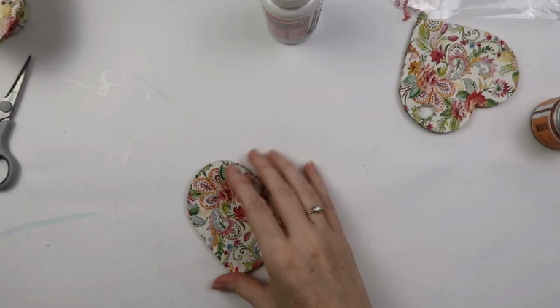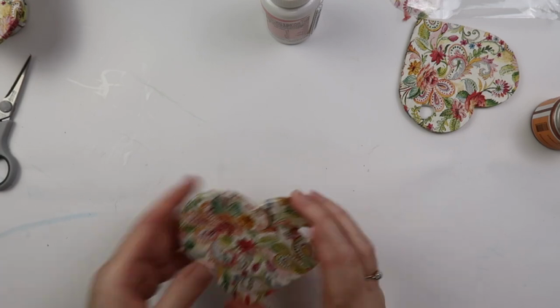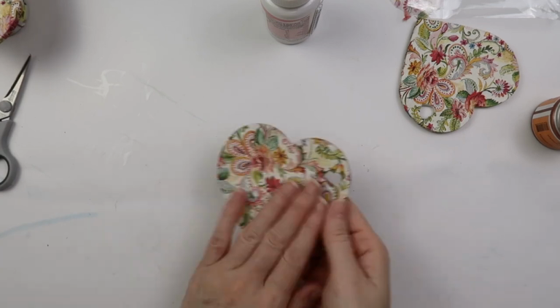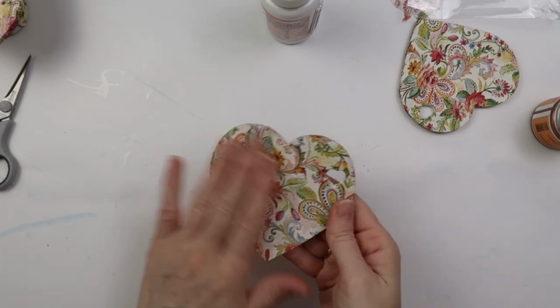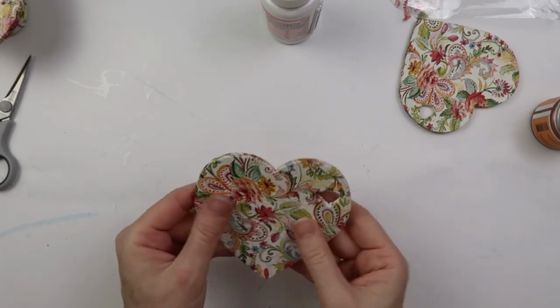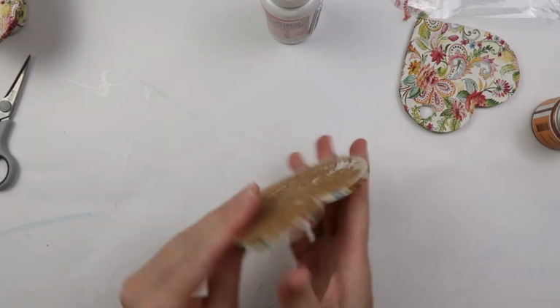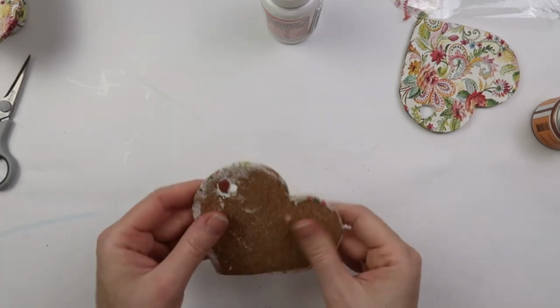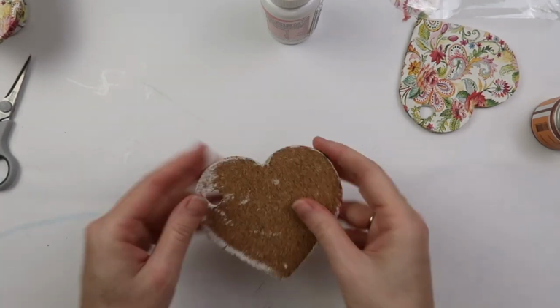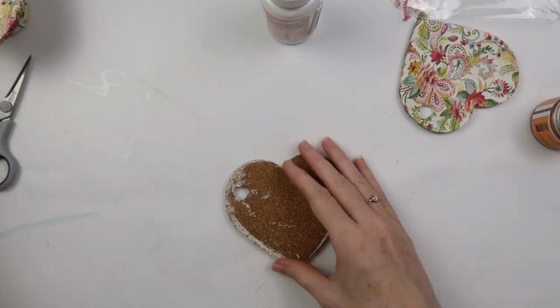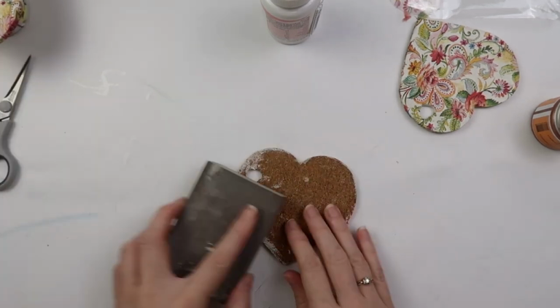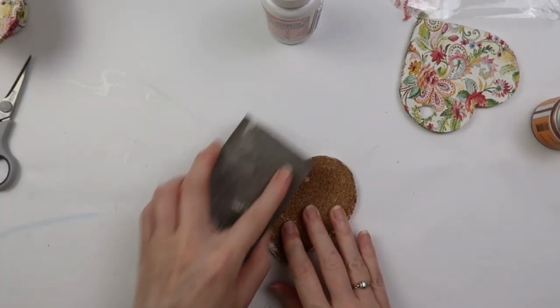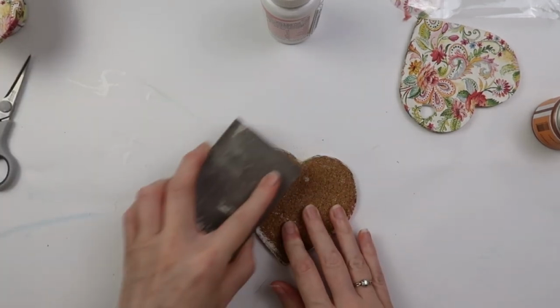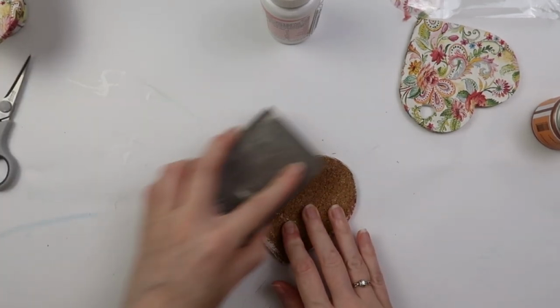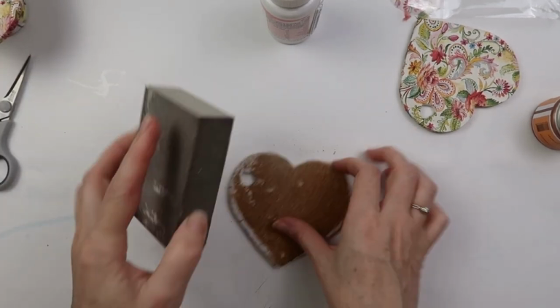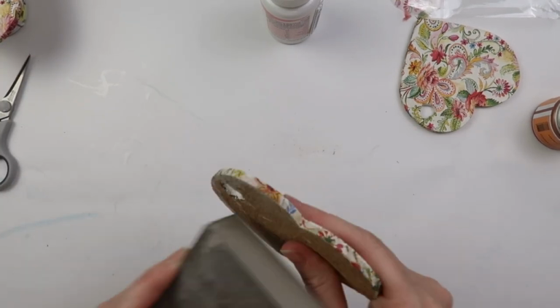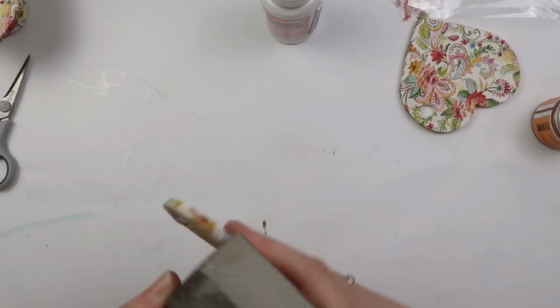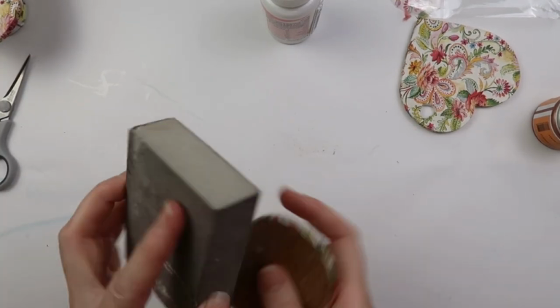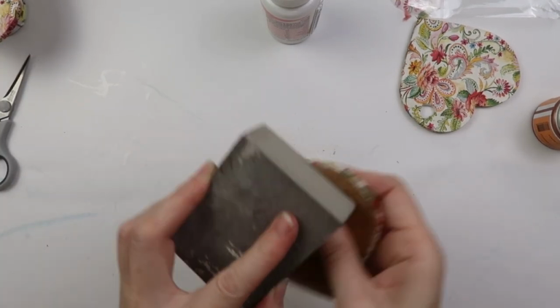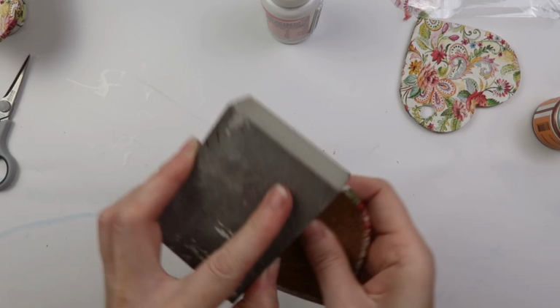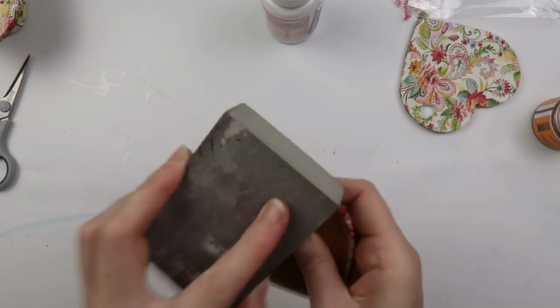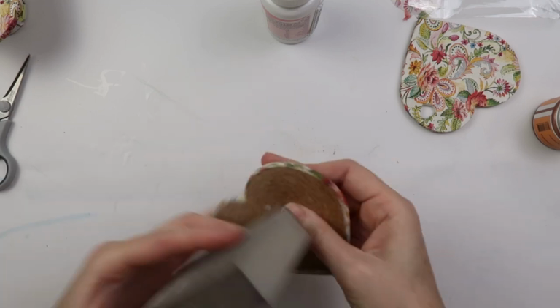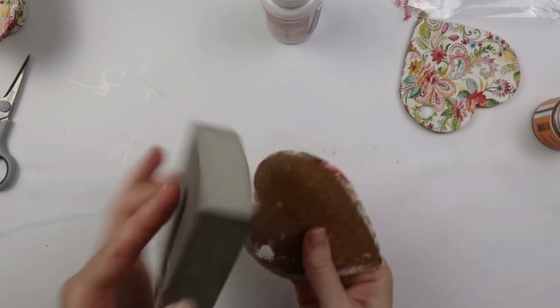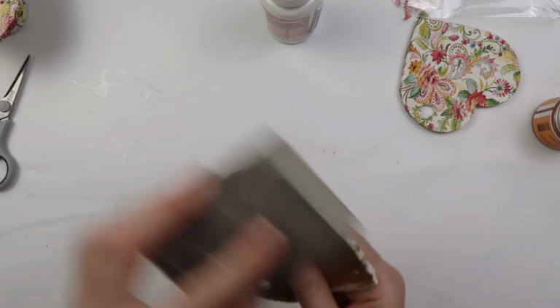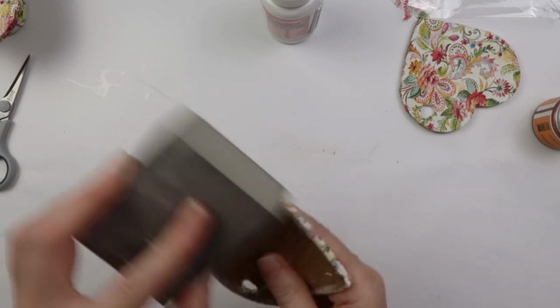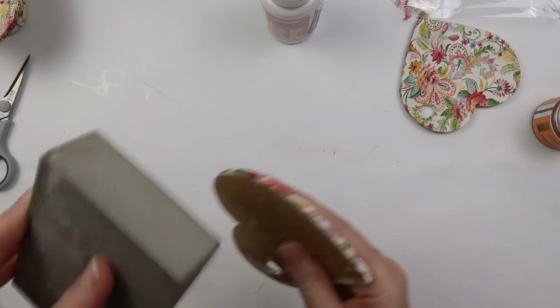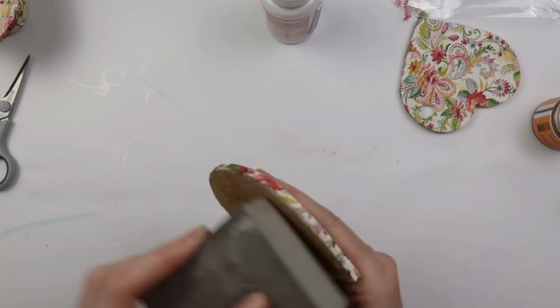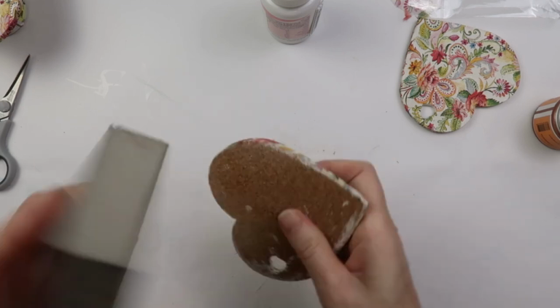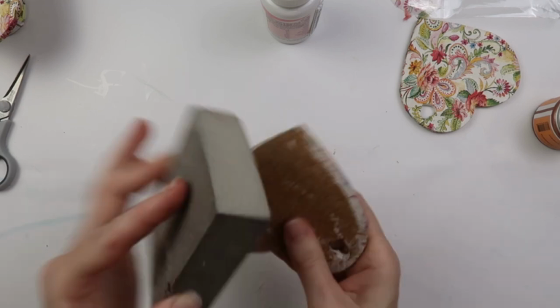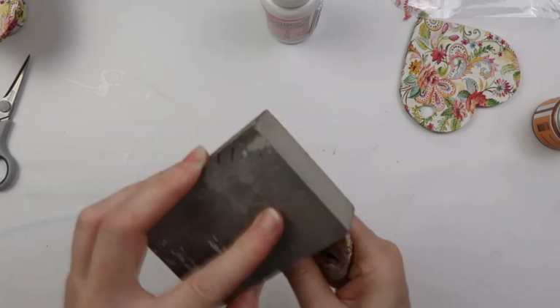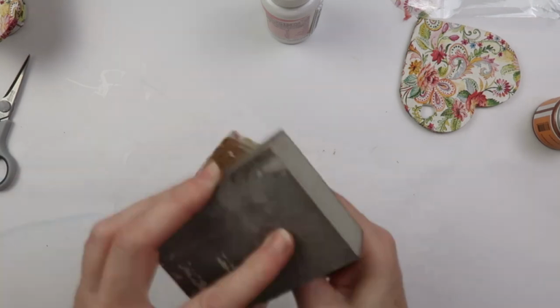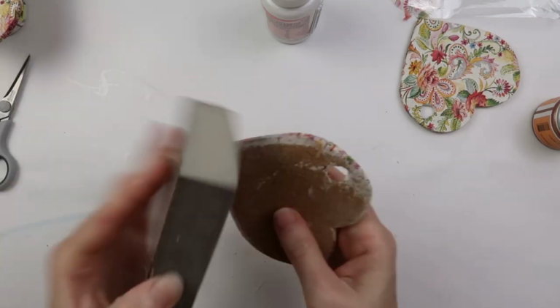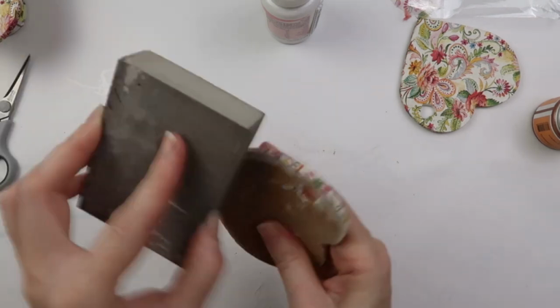After the decoupage glue dried, I sanded off the edges of the napkin. Now it's time to deal with the back — I sand off any bumps and leftover napkin.